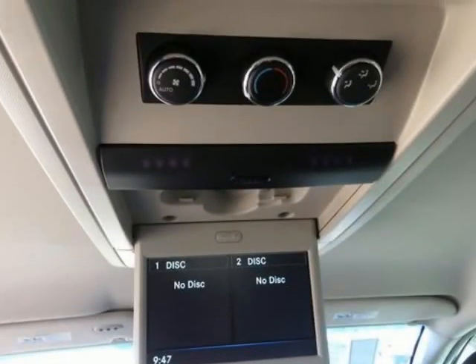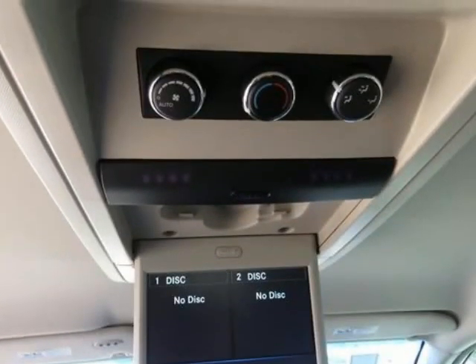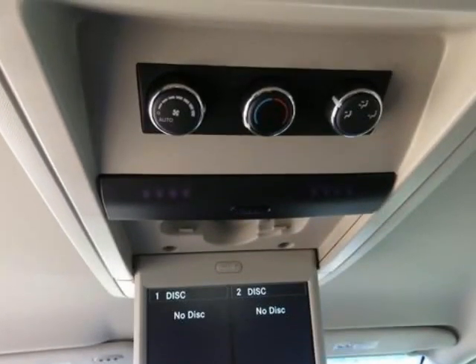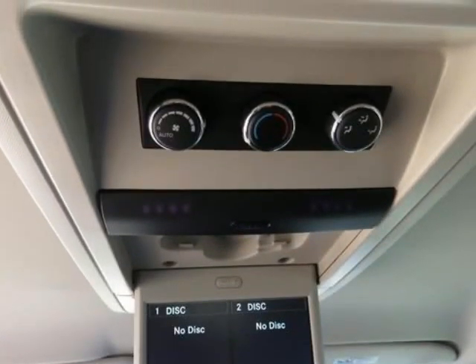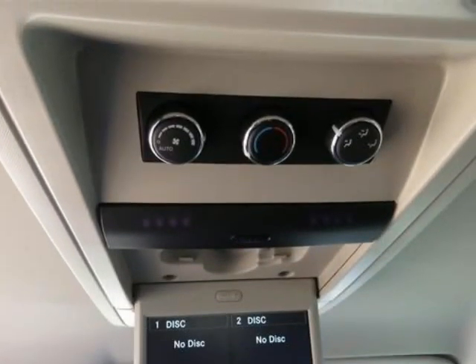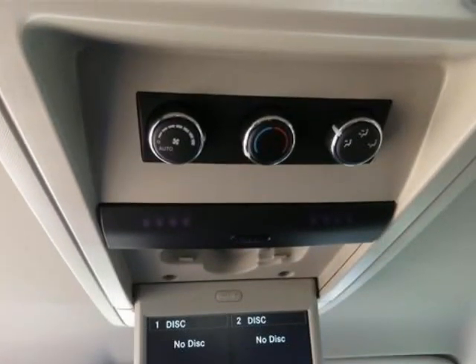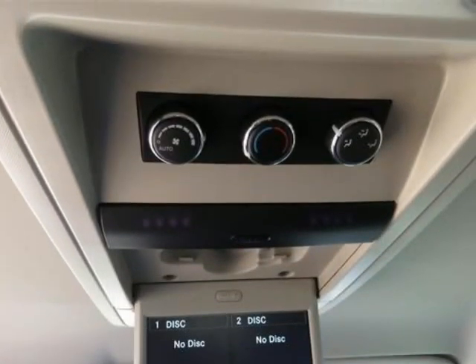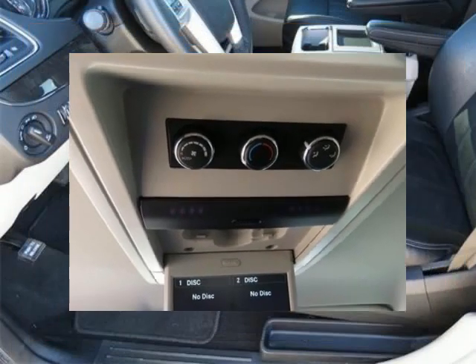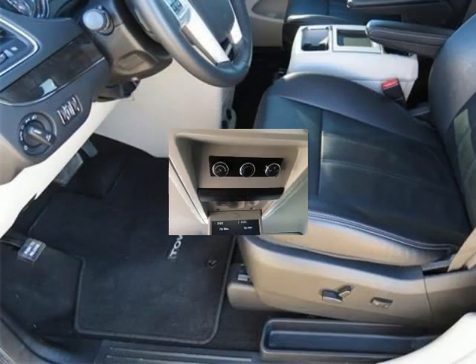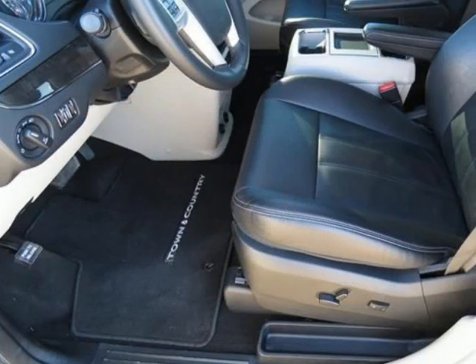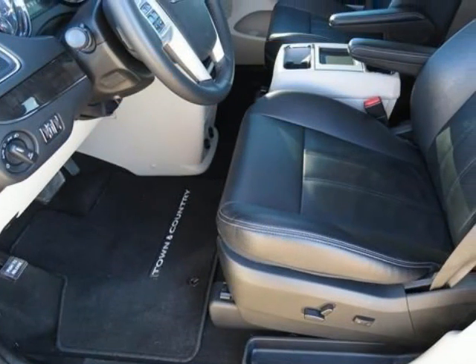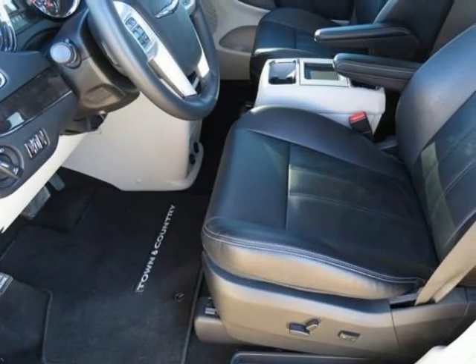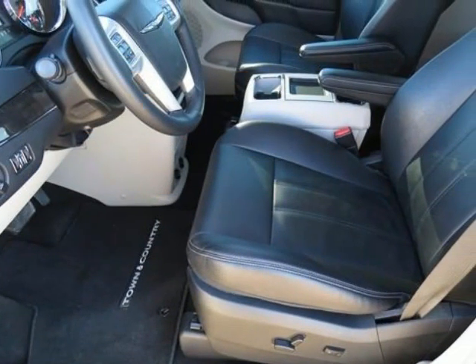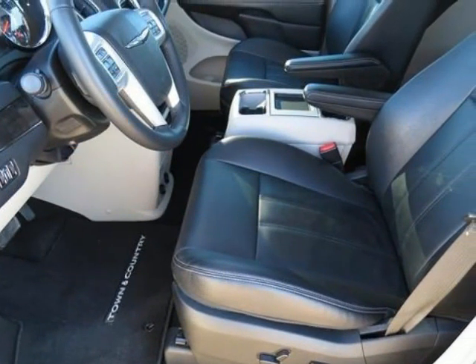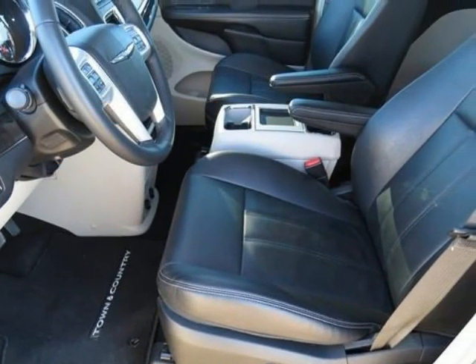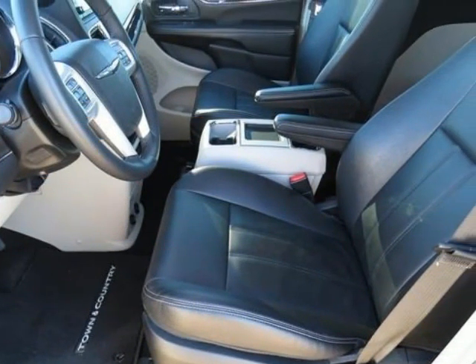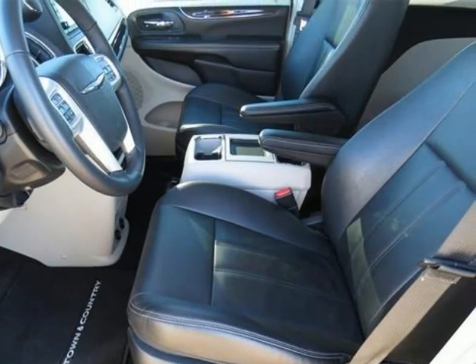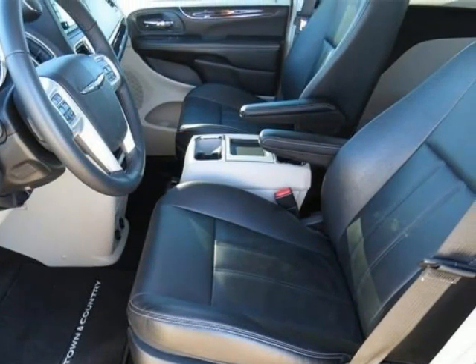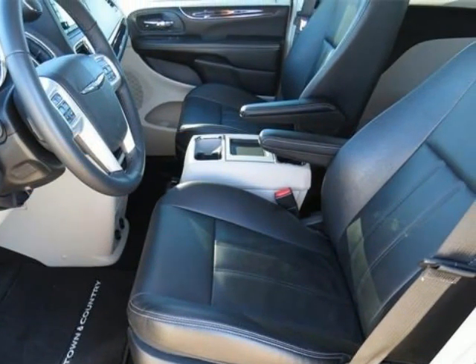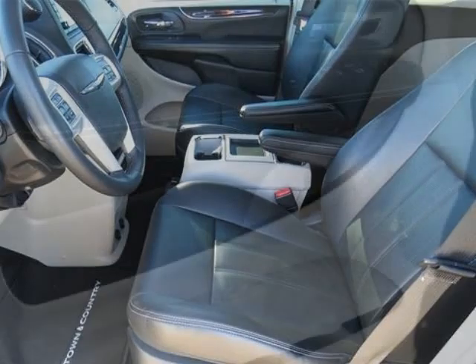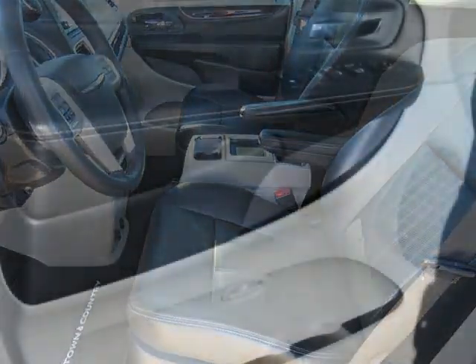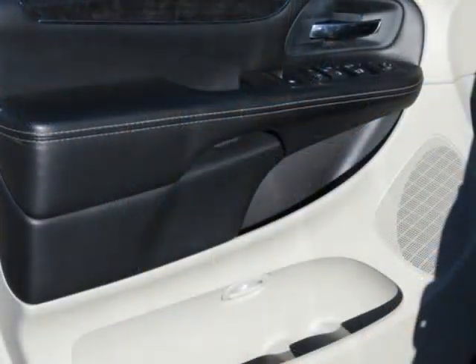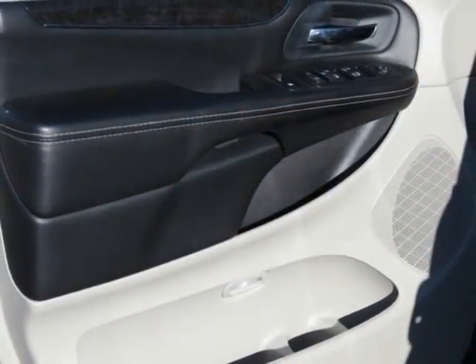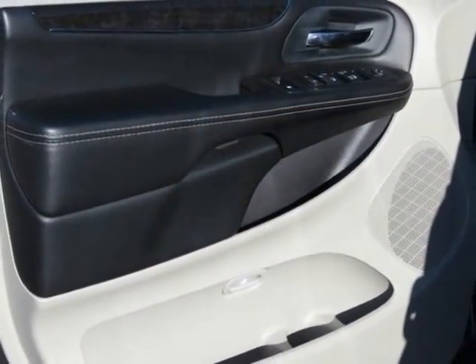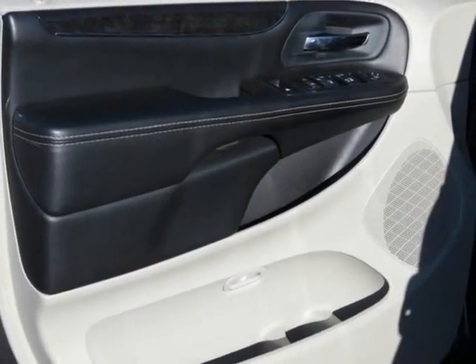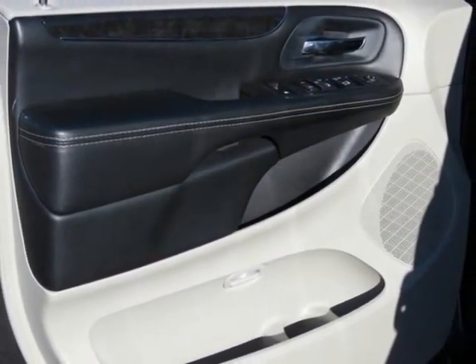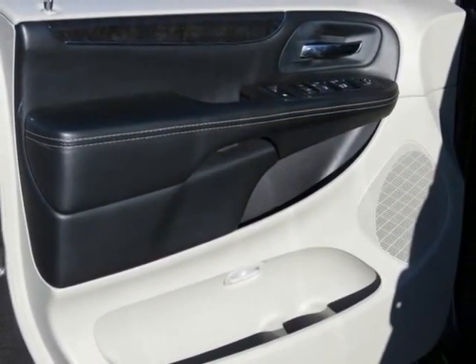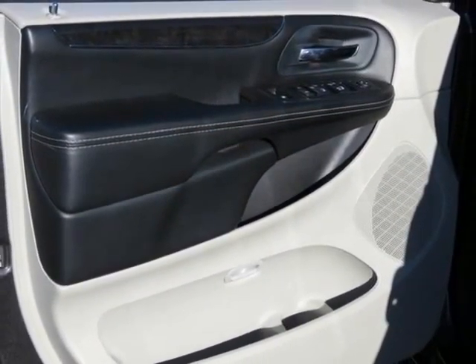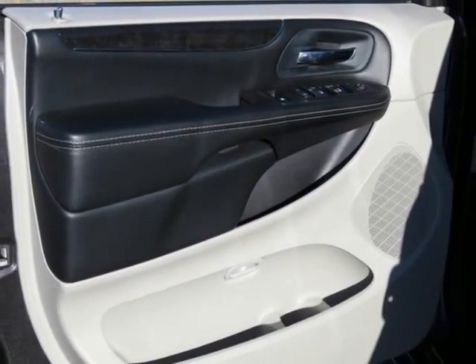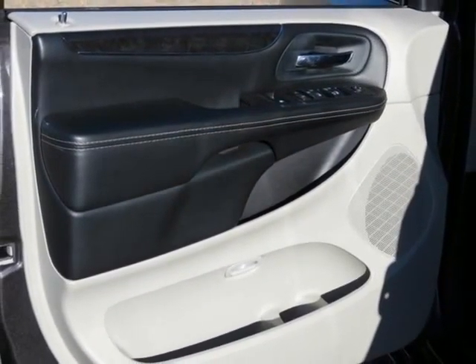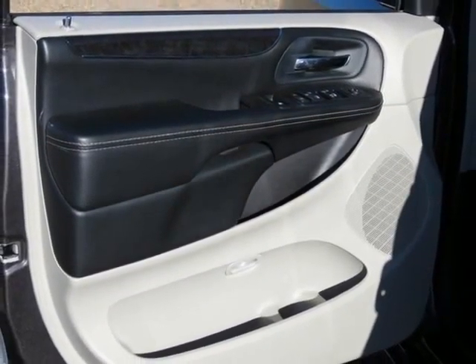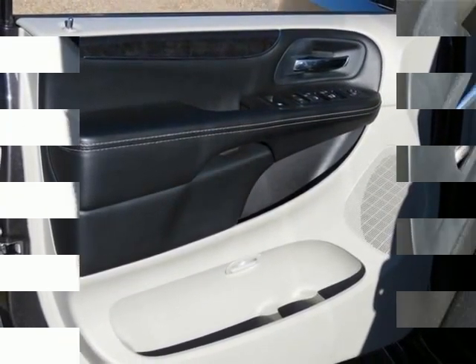Who could say no to a simply outstanding van like this stunning 2015 Chrysler Town and Country? This is a wonderful one-owner Town and Country and it's ready for you to take home today. No sorted history on this one-owner creampuff.